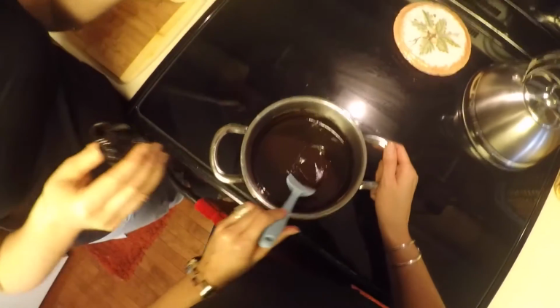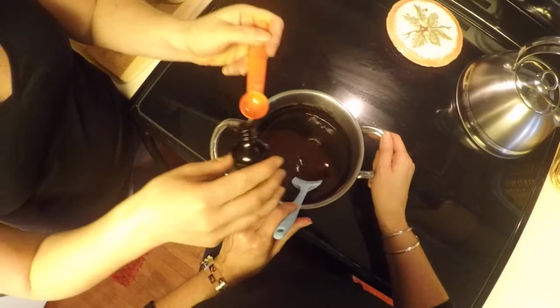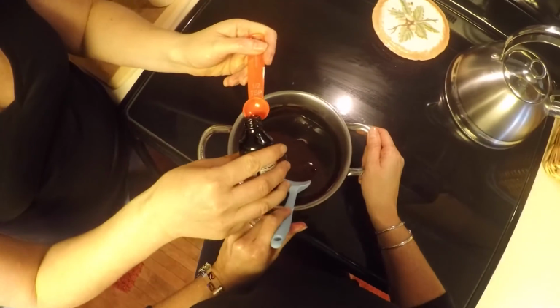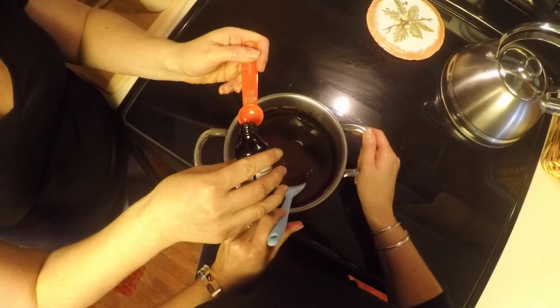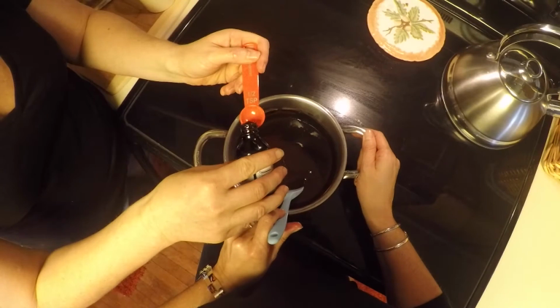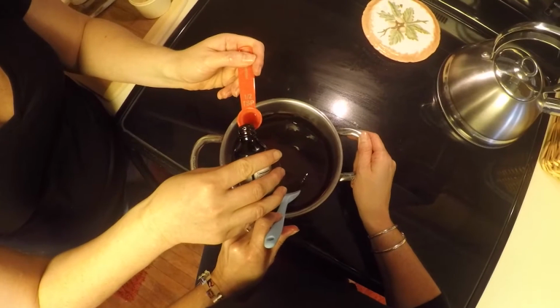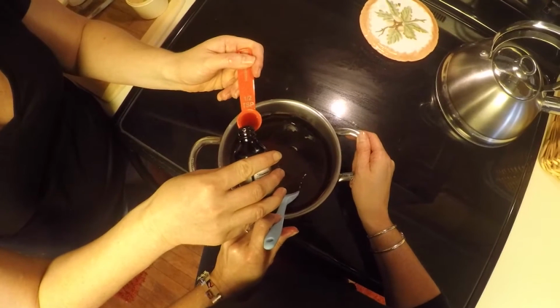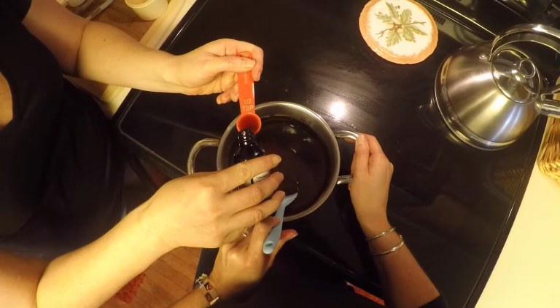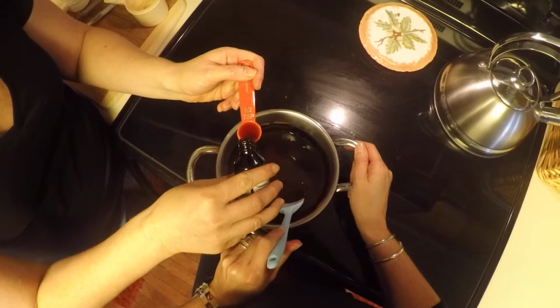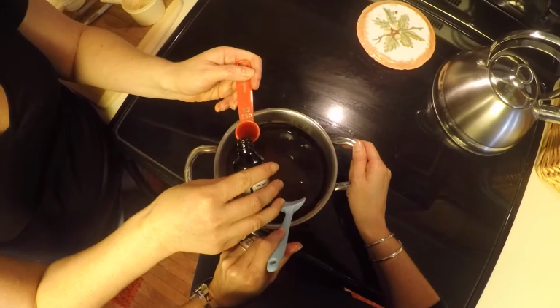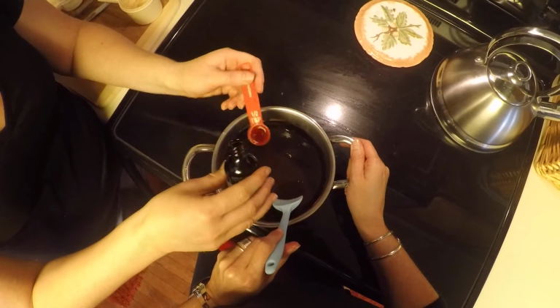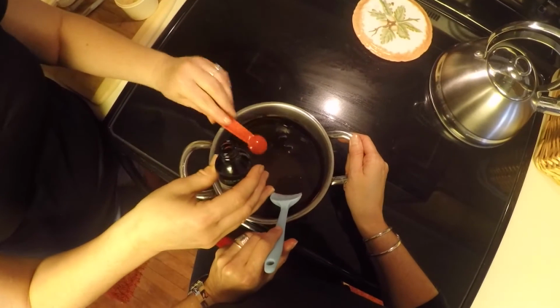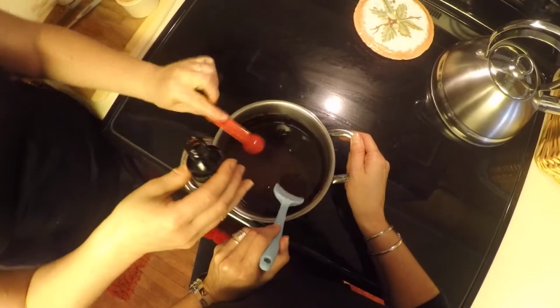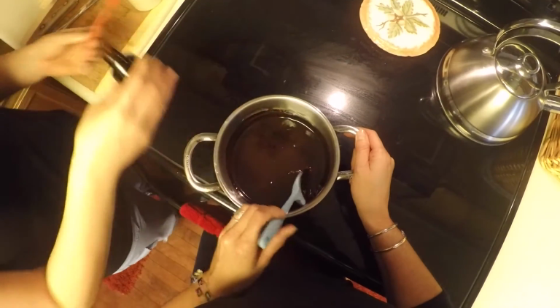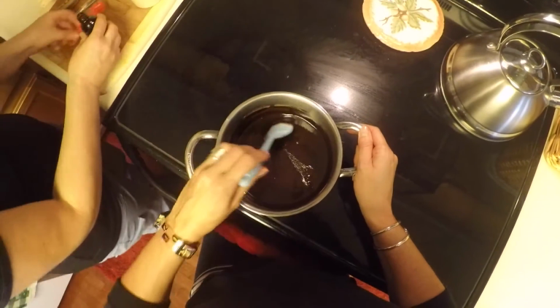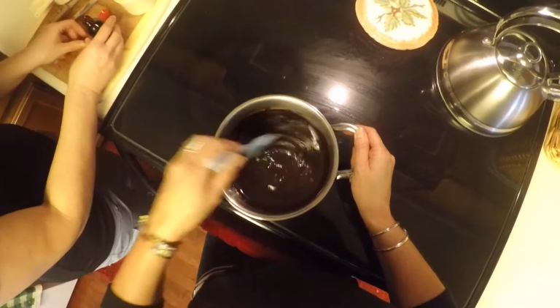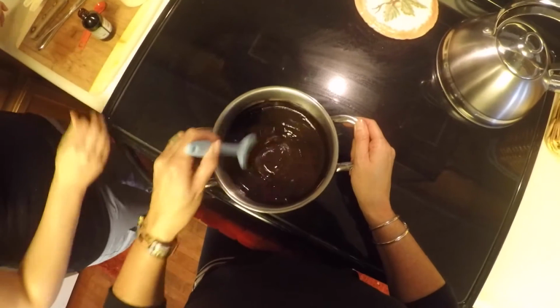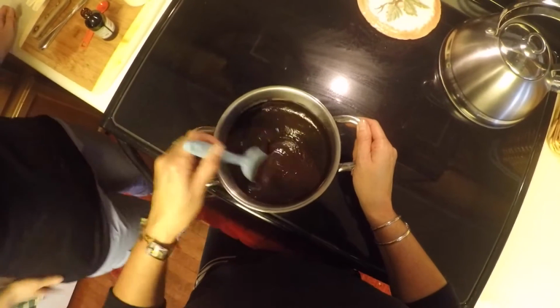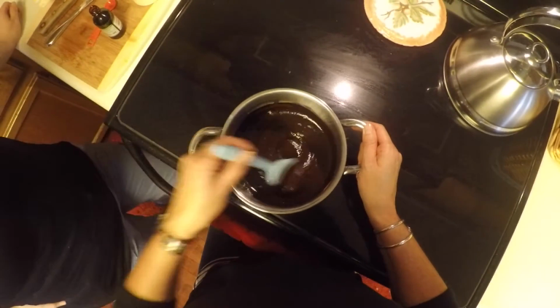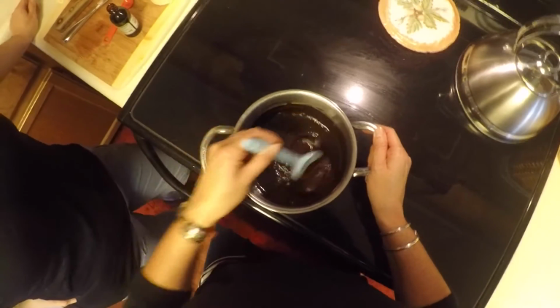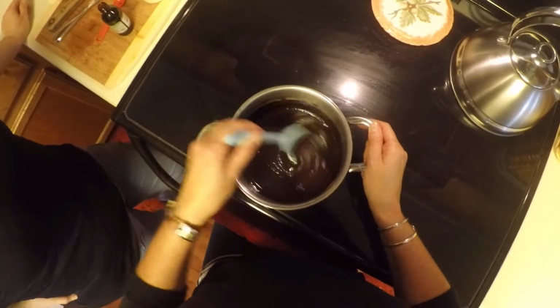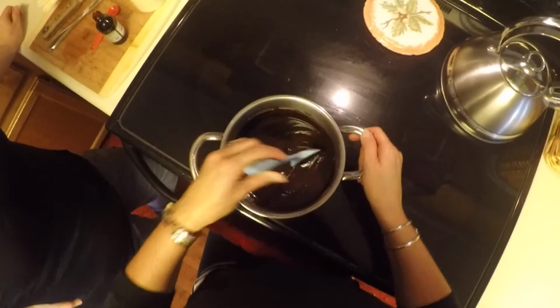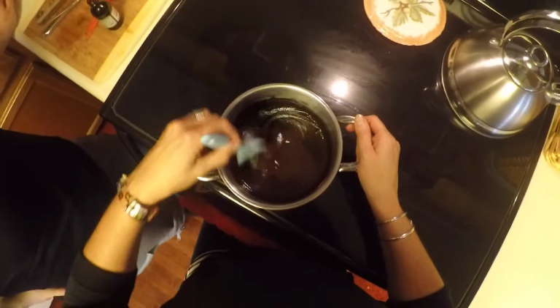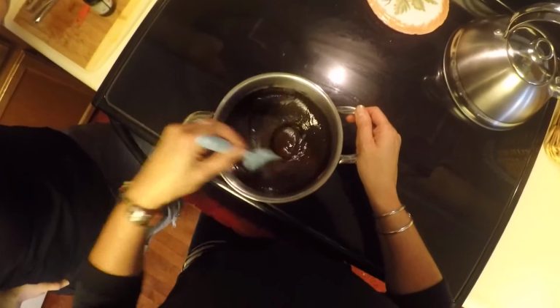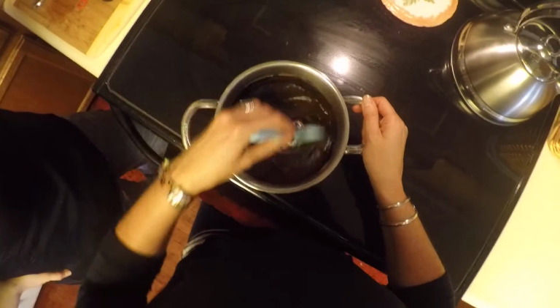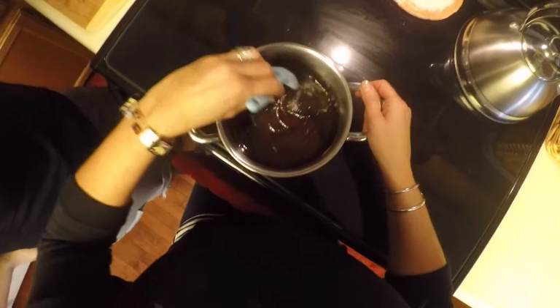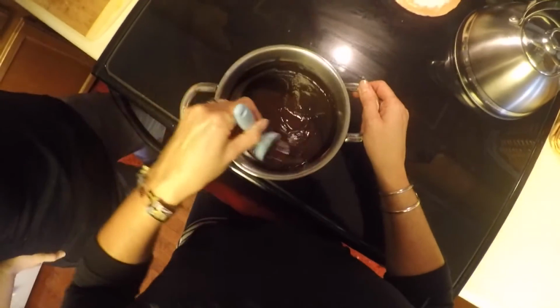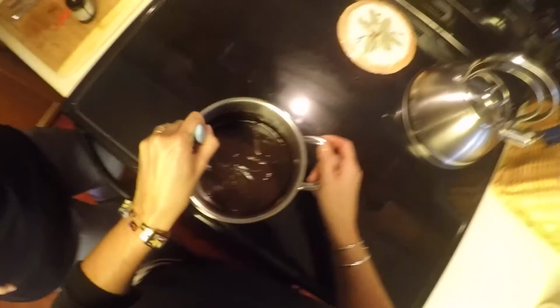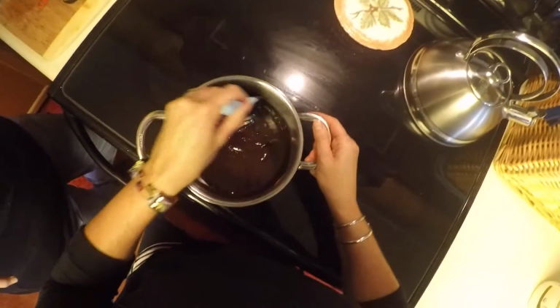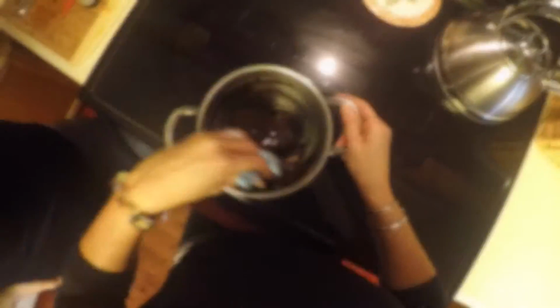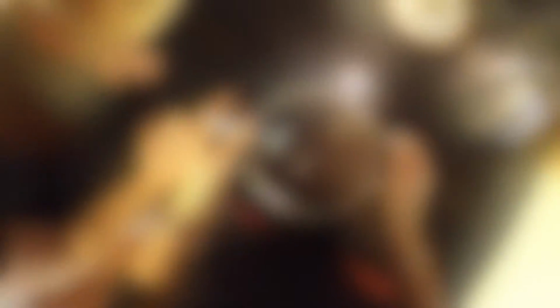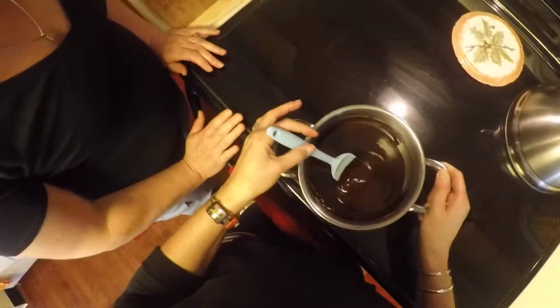Lastly, we're going to put in a half a teaspoon of vanilla. Can you believe how easy it is? This is almost easier than driving to Walmart and buying chocolate. What do you mean, almost? Depends. Are we done? We're done.